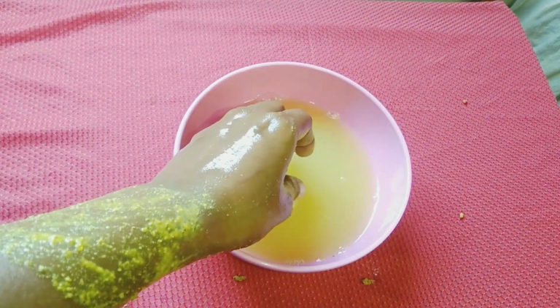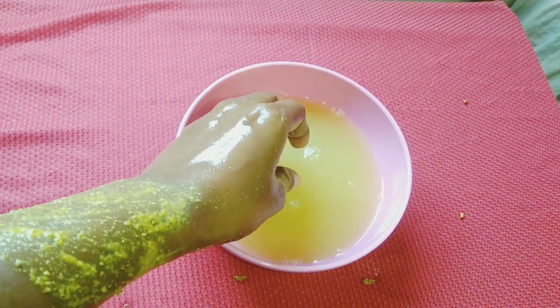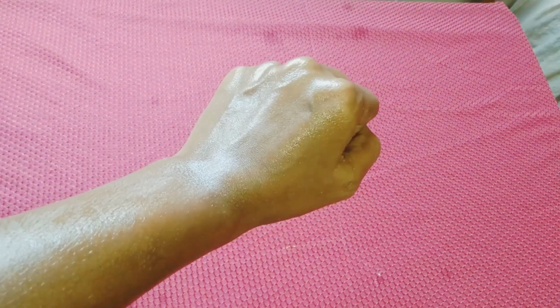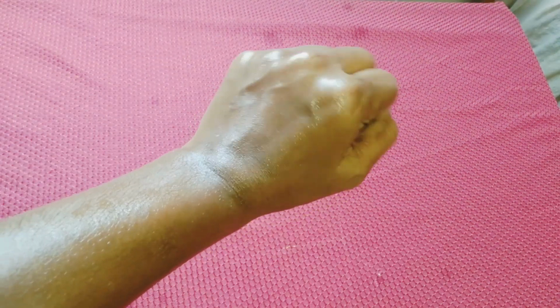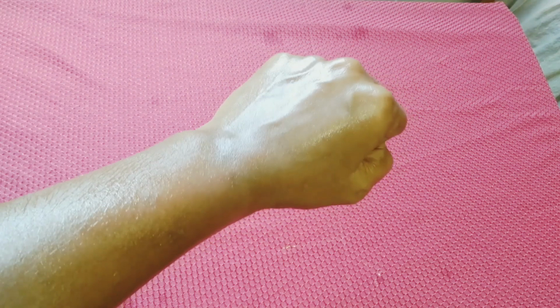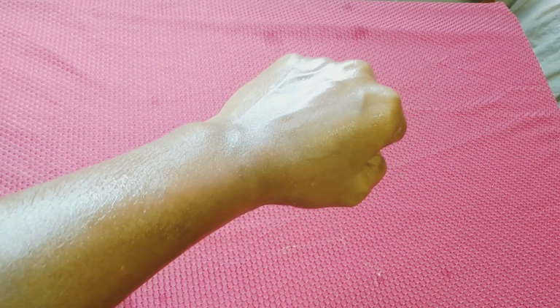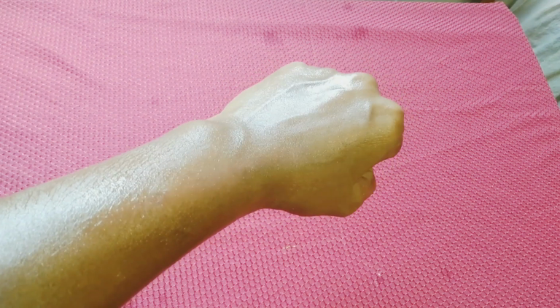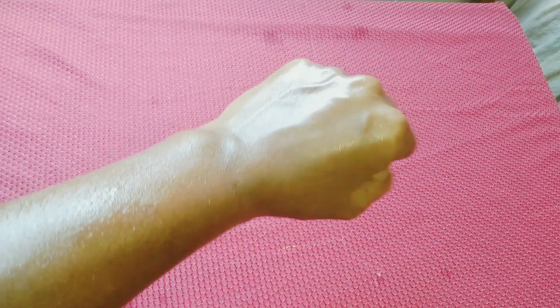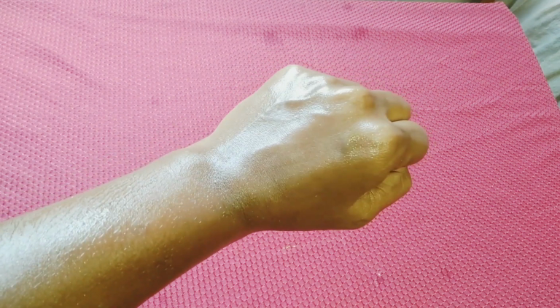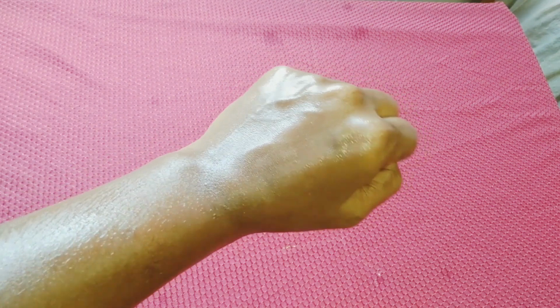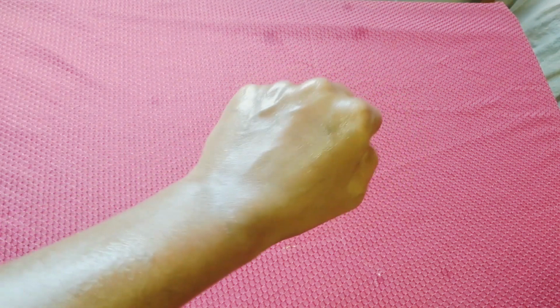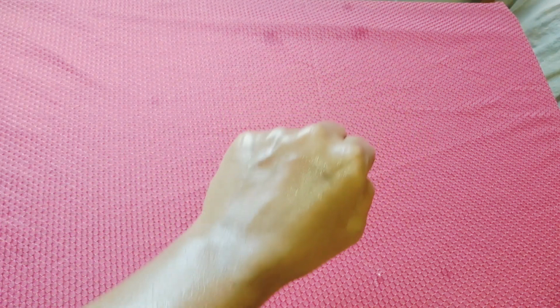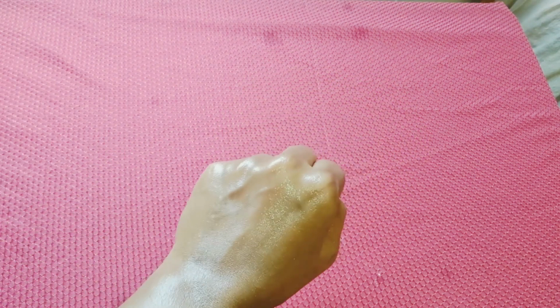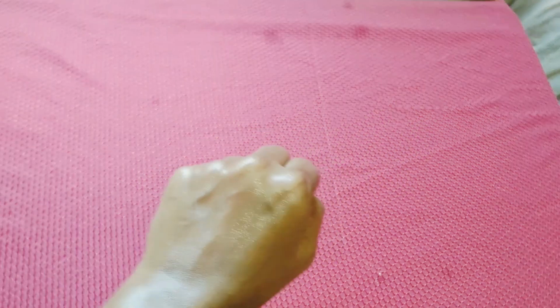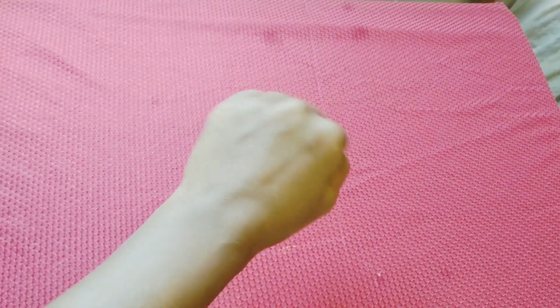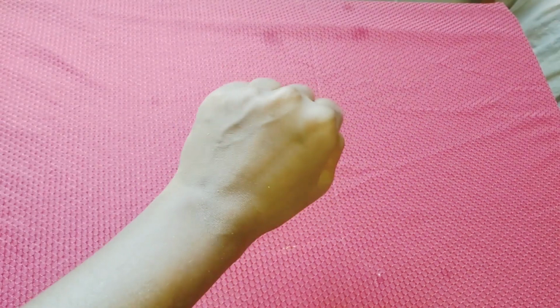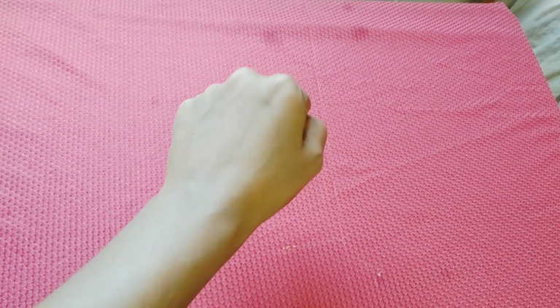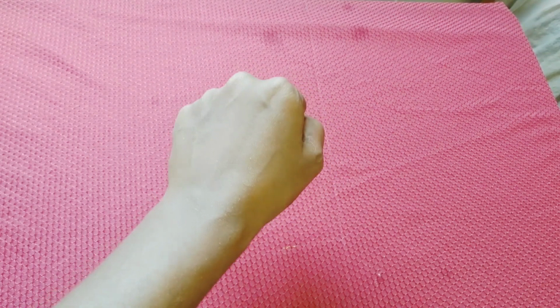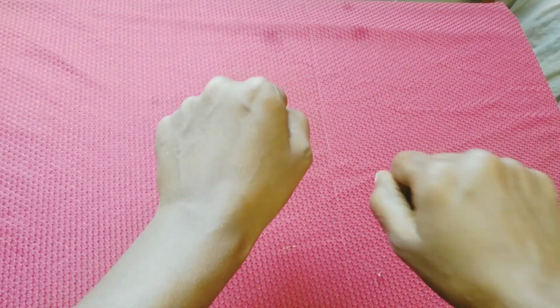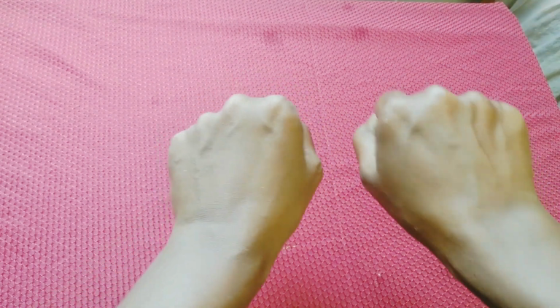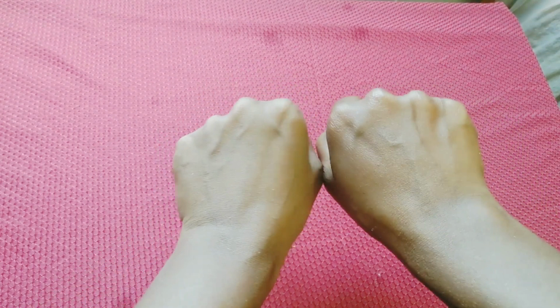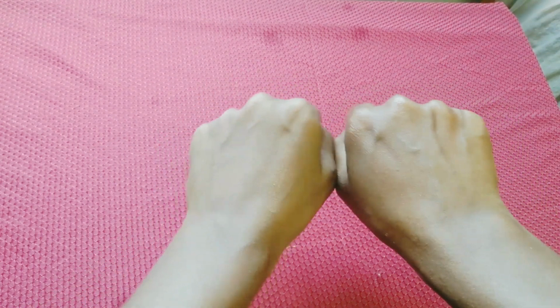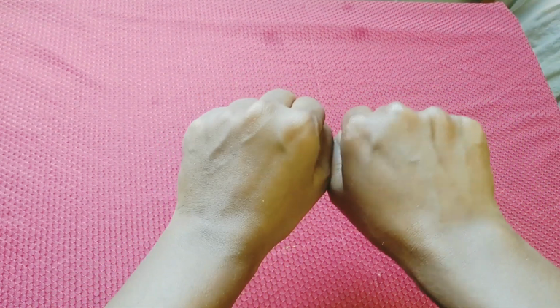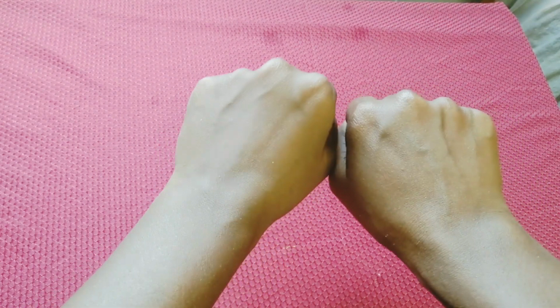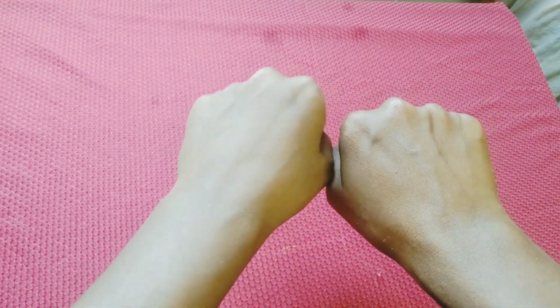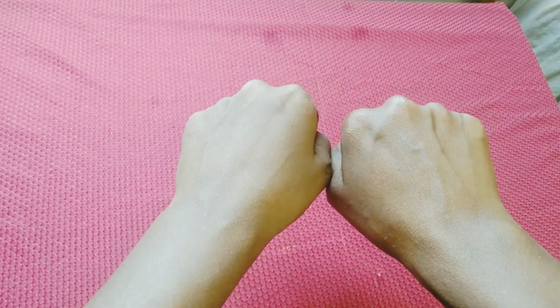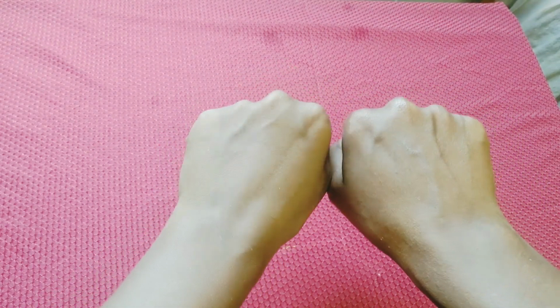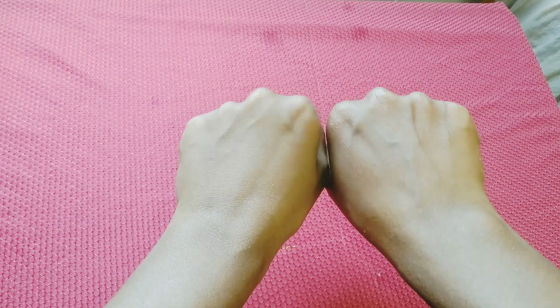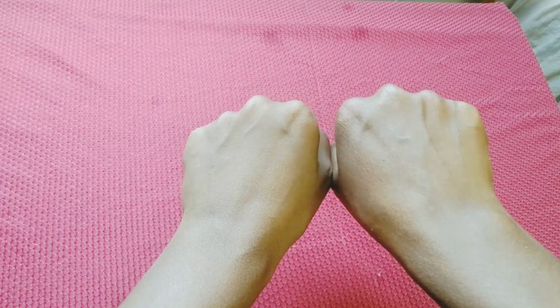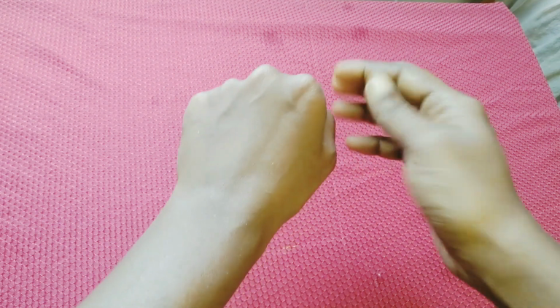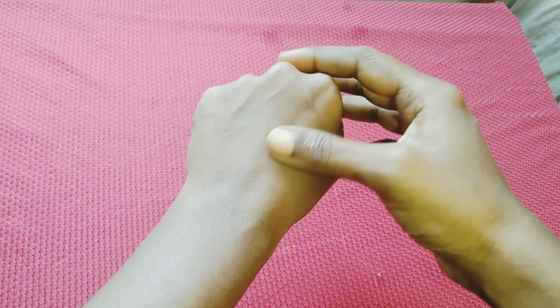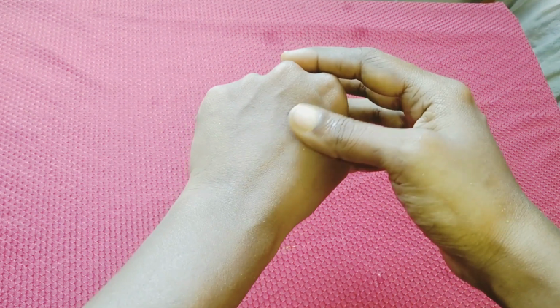Now your hands are nice. If you see a strong difference in color, you can use this for color correction. You can achieve skin that is nice, smooth, and soft.